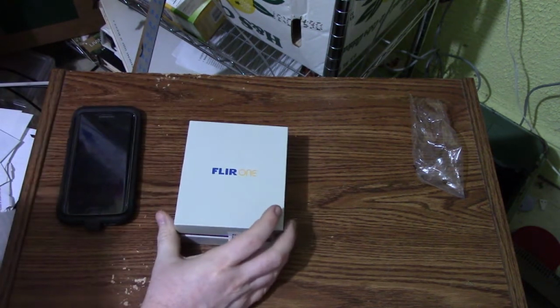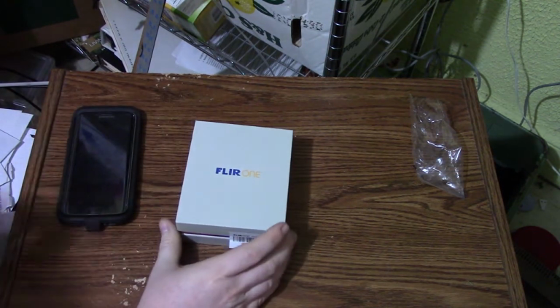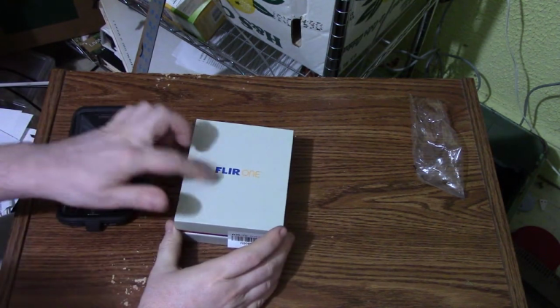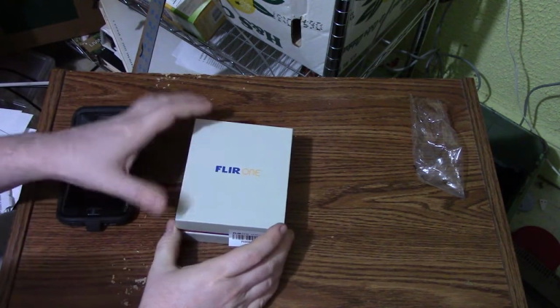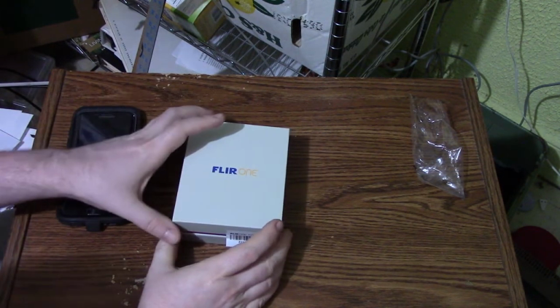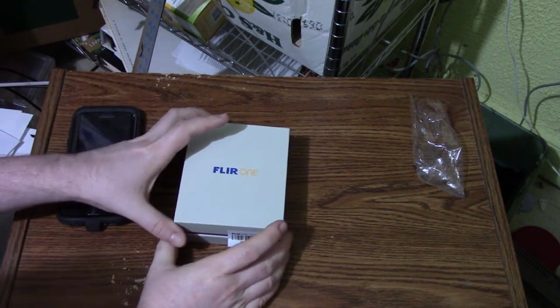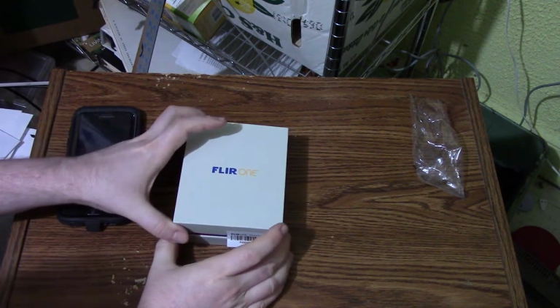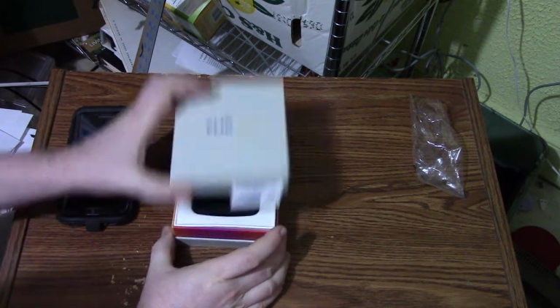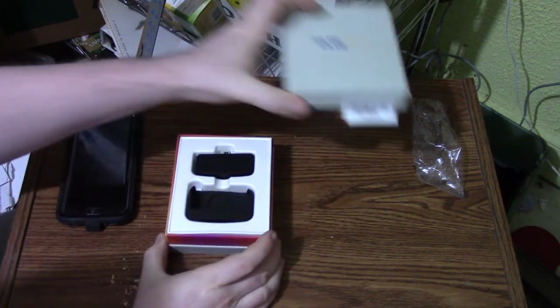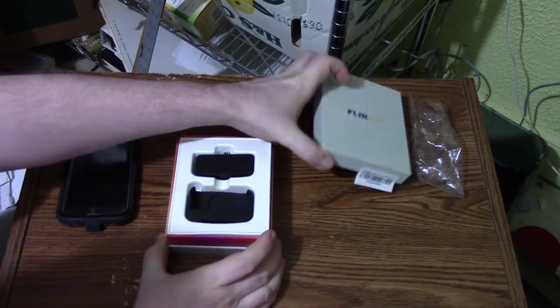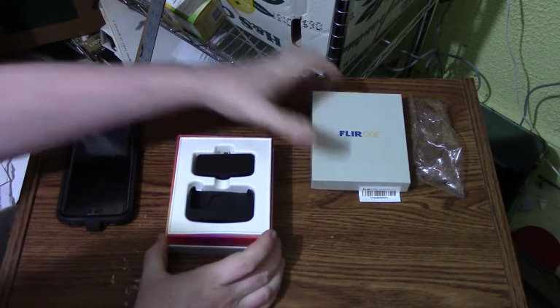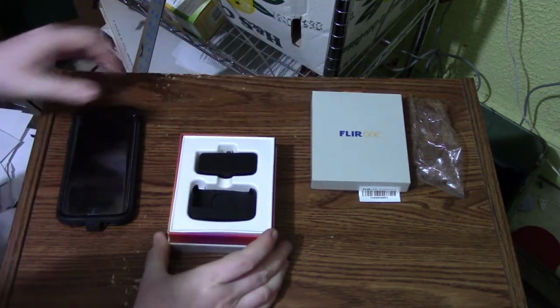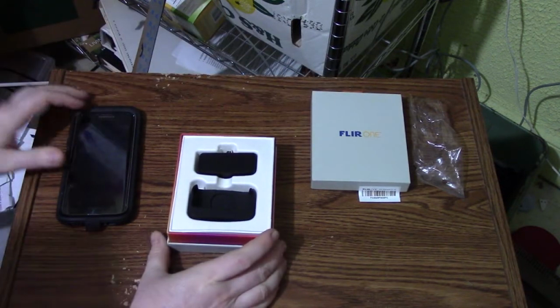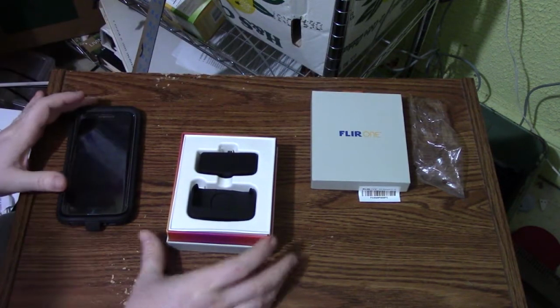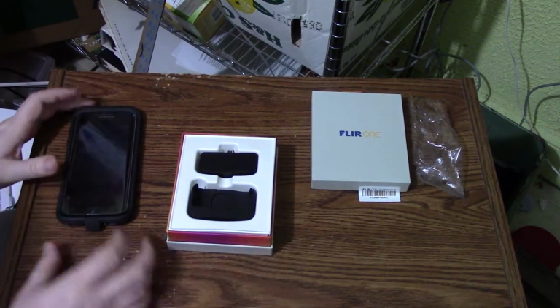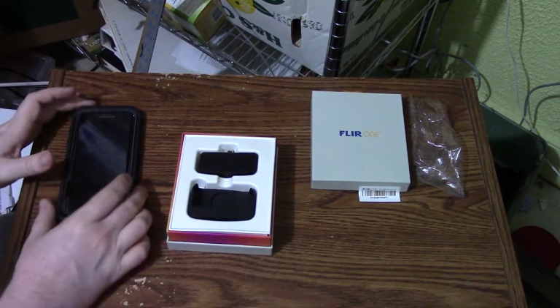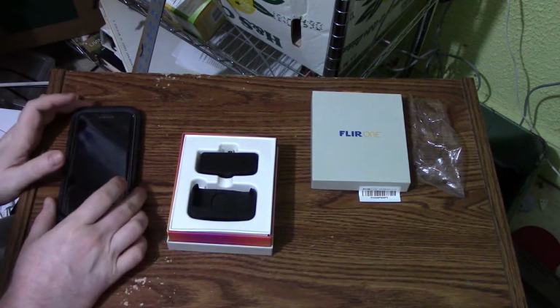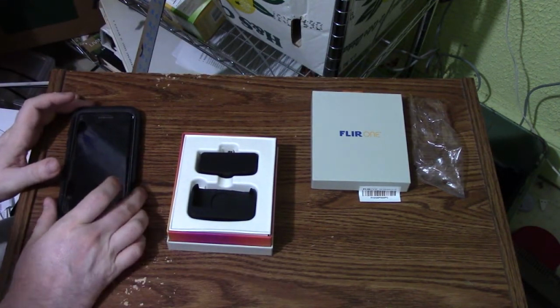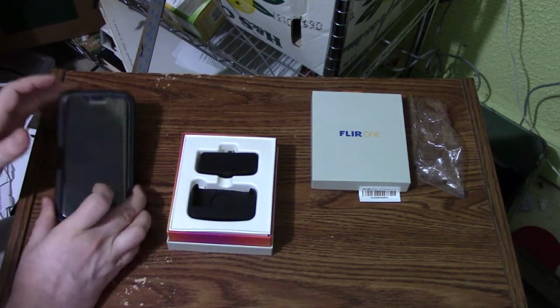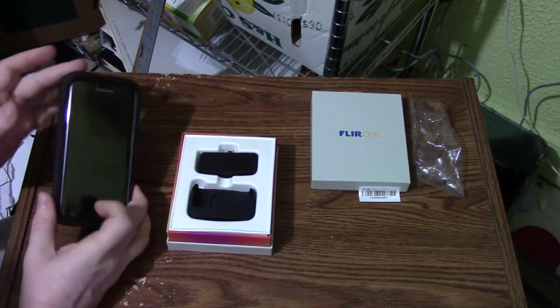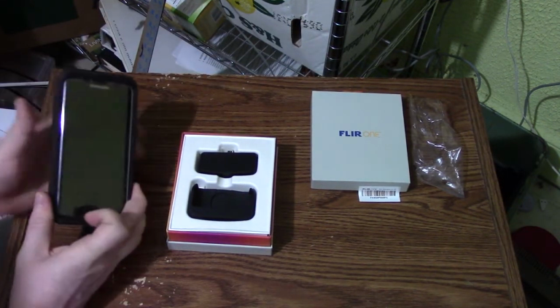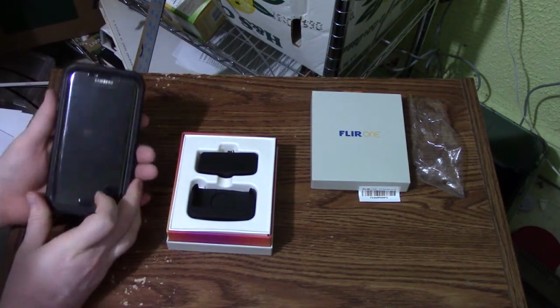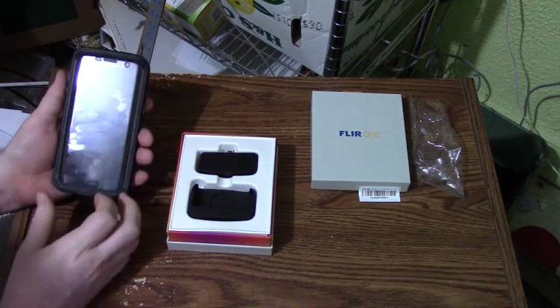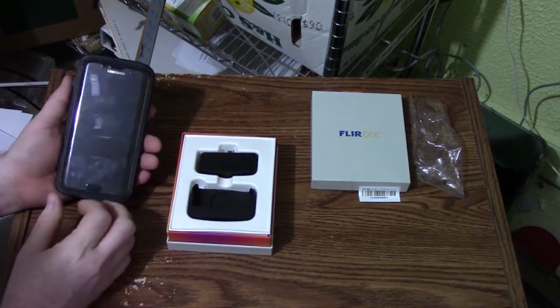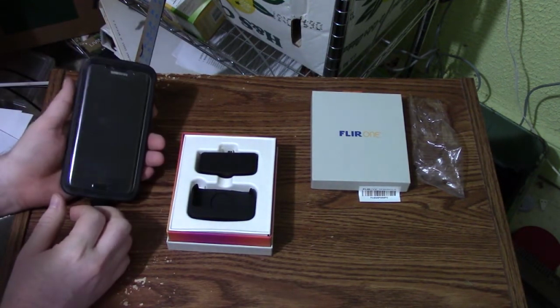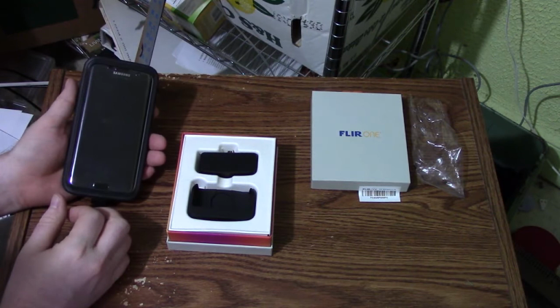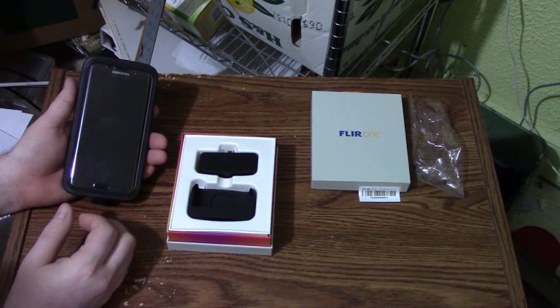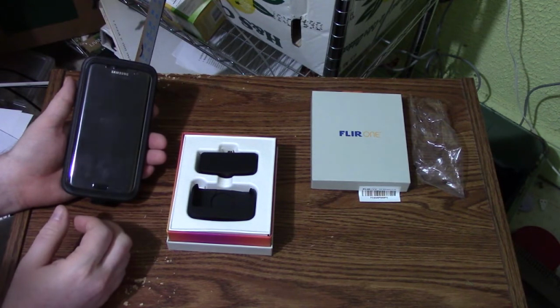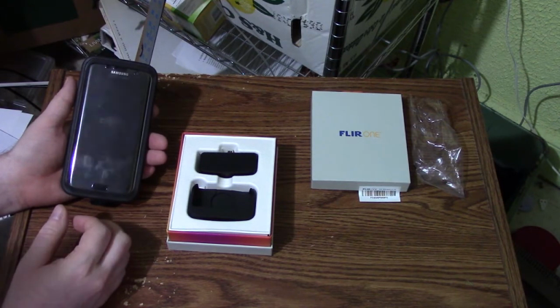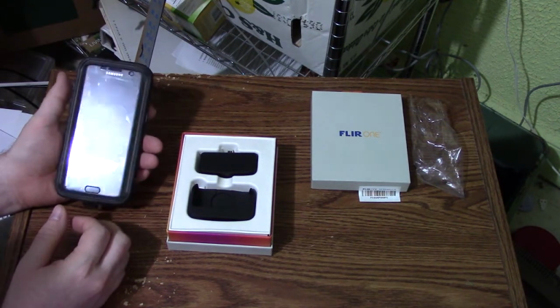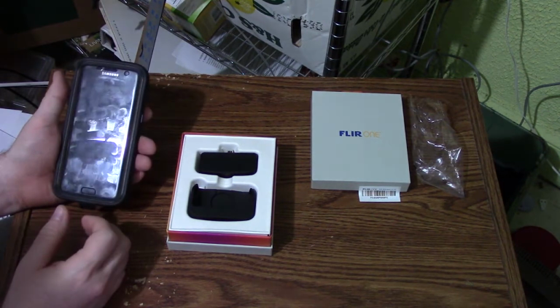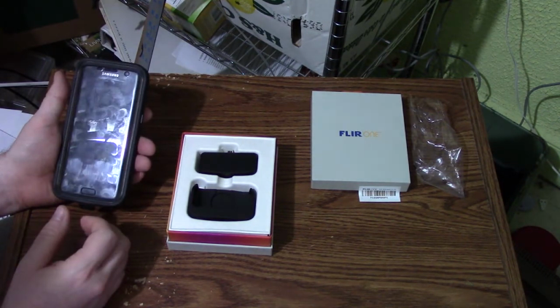So I have a Flare One, and this will go with a smartphone. In my case, I have the Samsung S7 Edge.